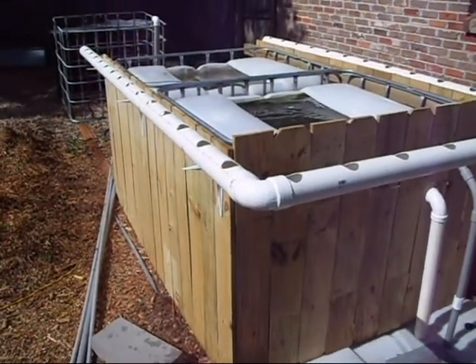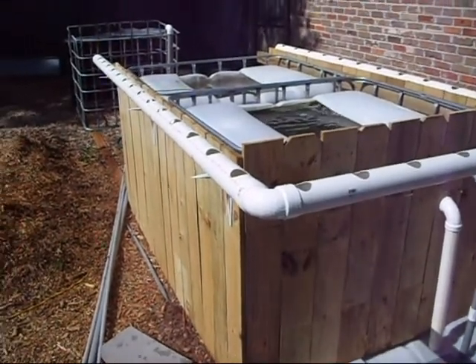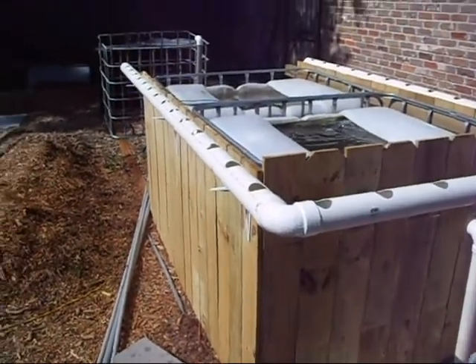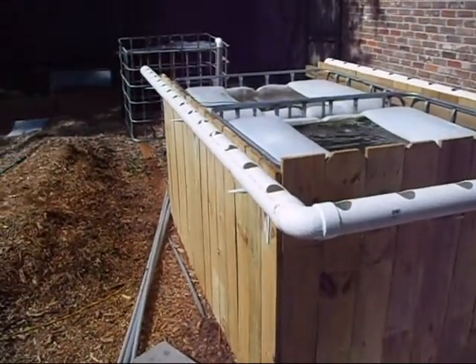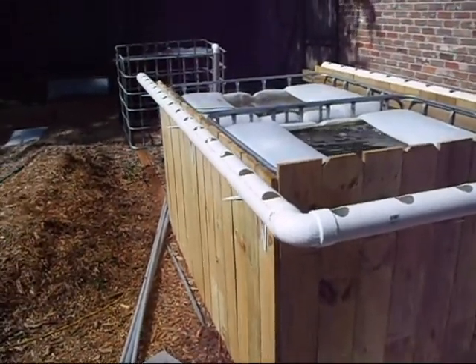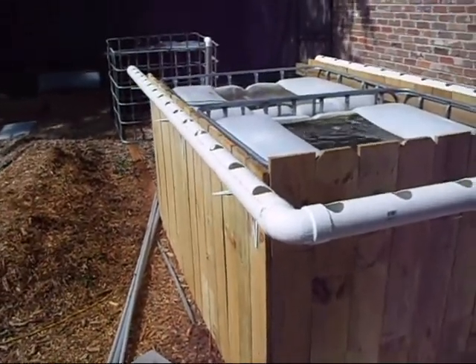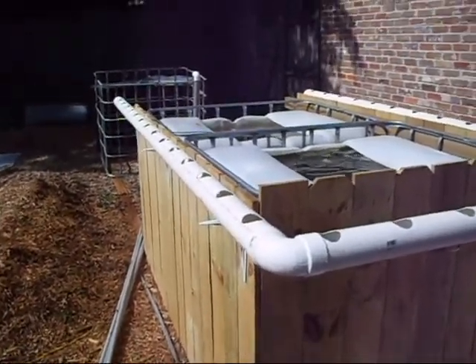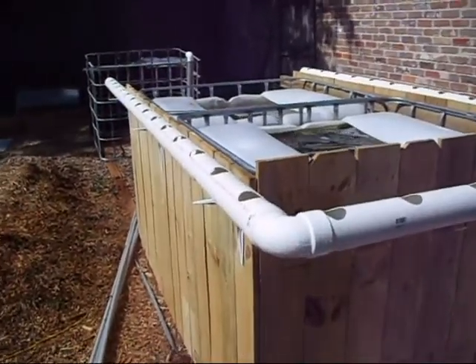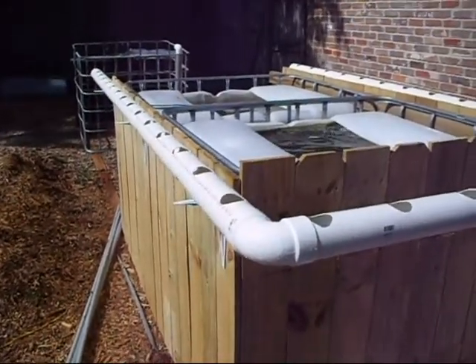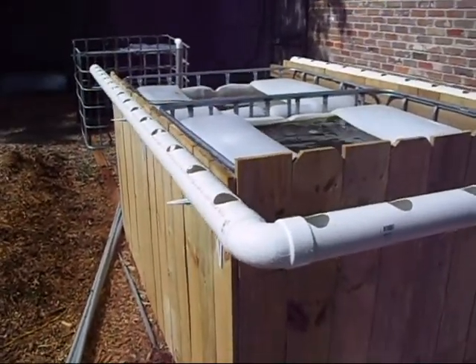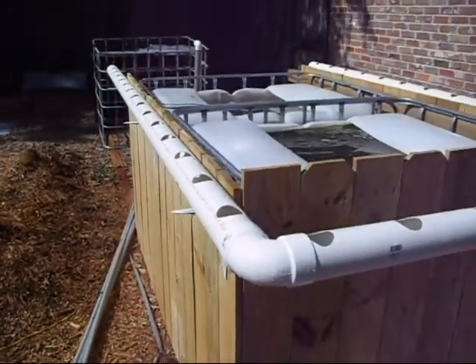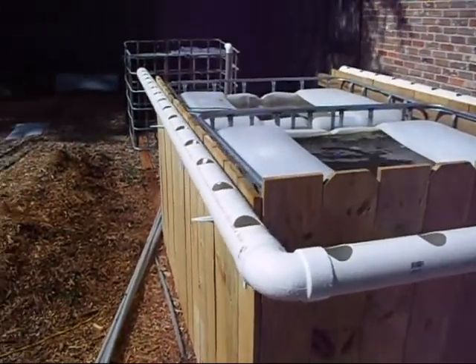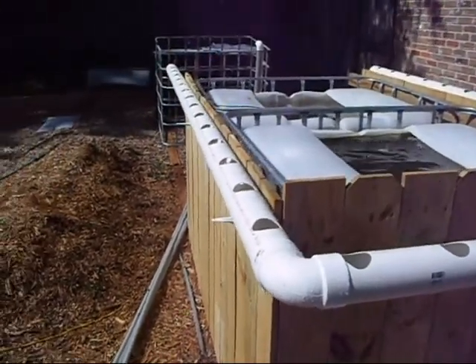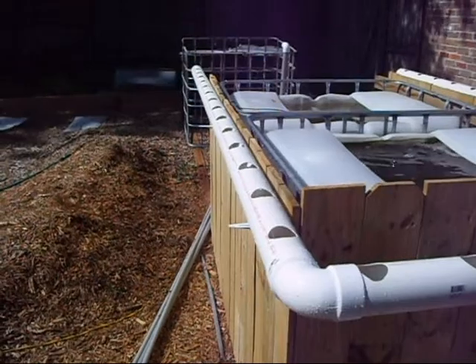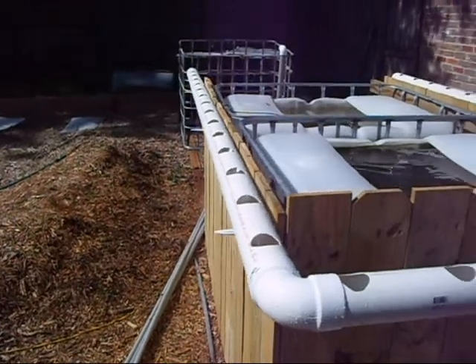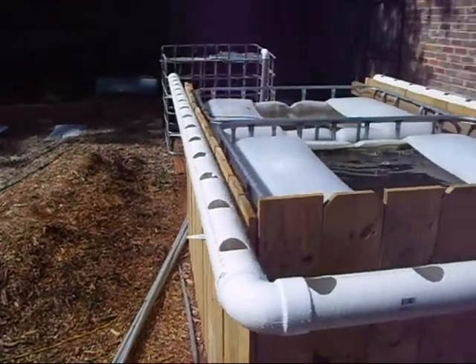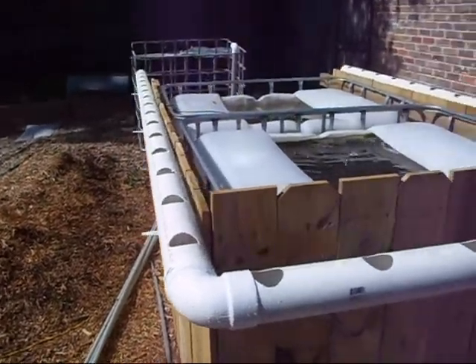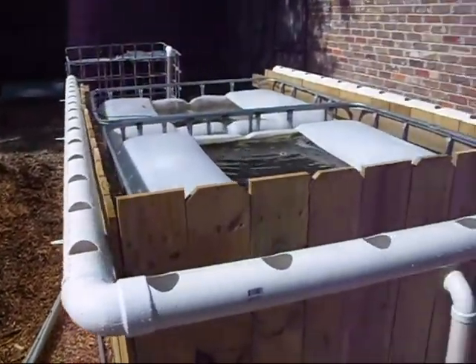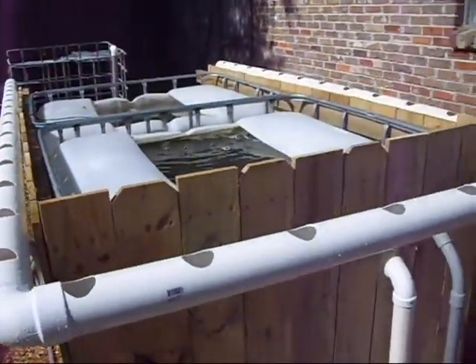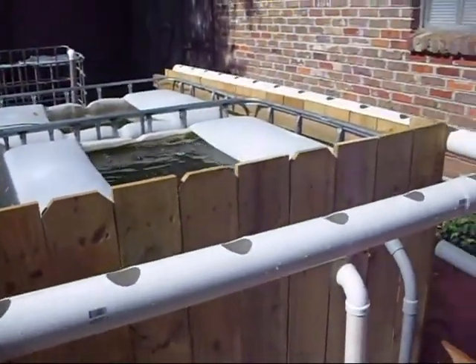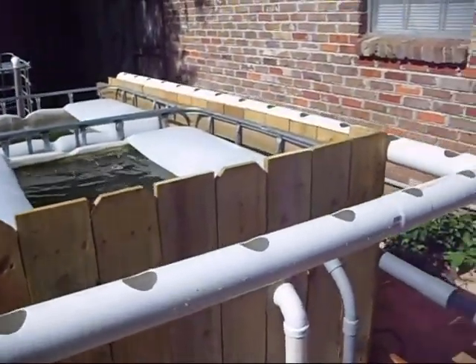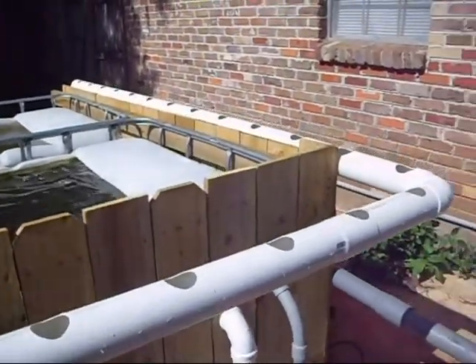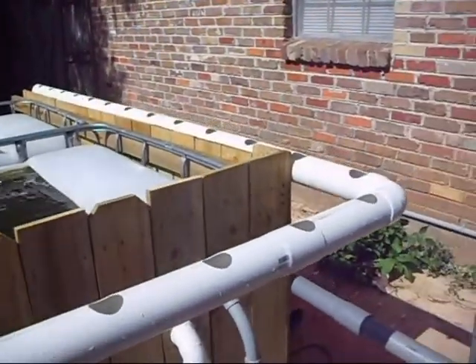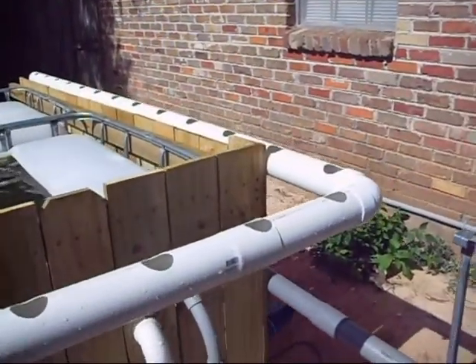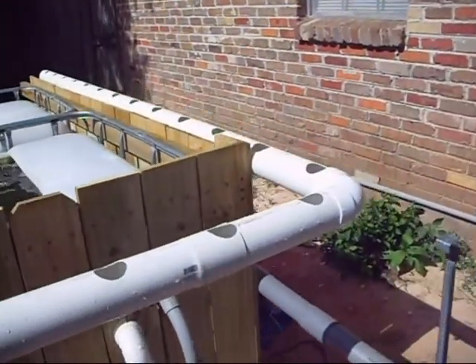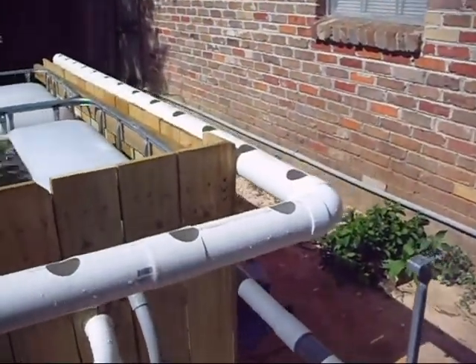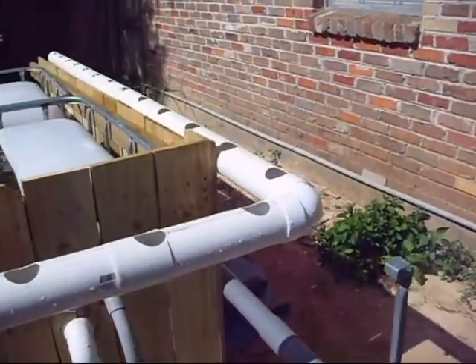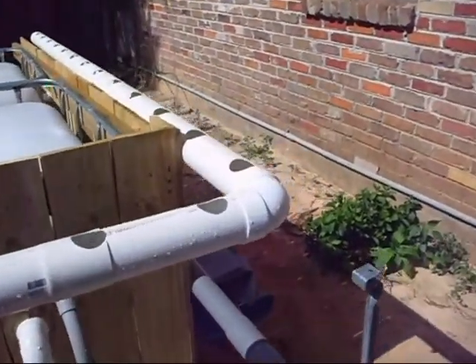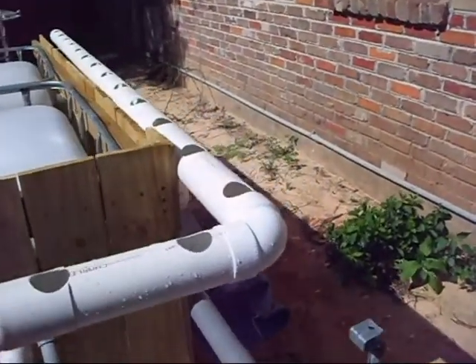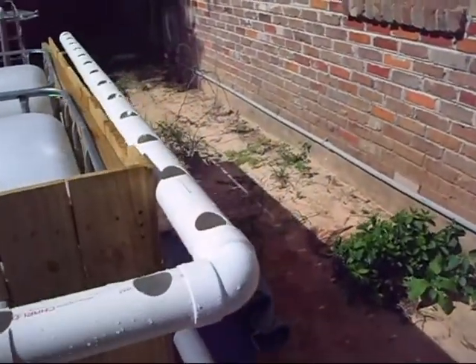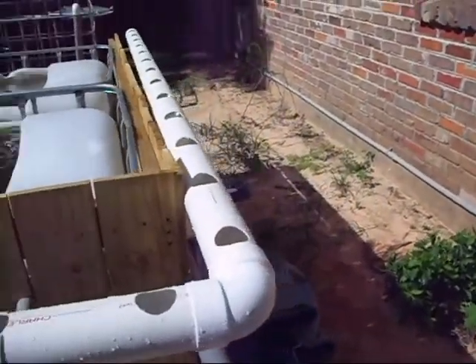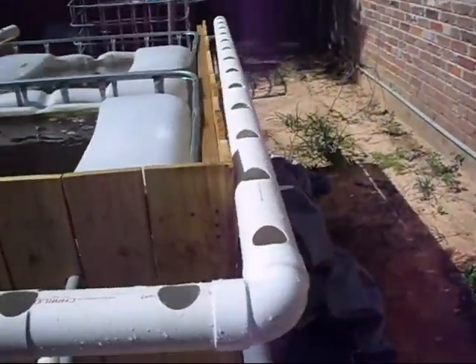Sorry for the air conditioner noise. This one's going to be pretty short. I got the U all glued up and put into place on the shelf brackets.